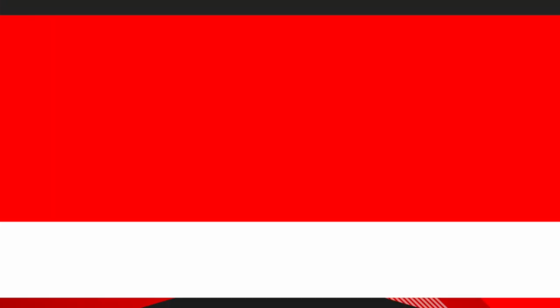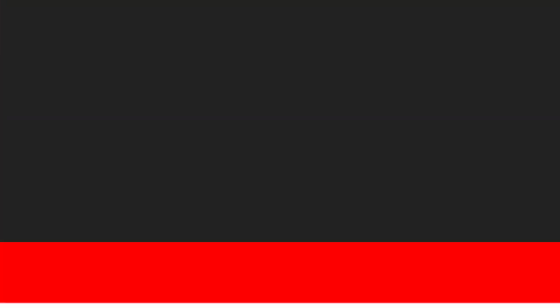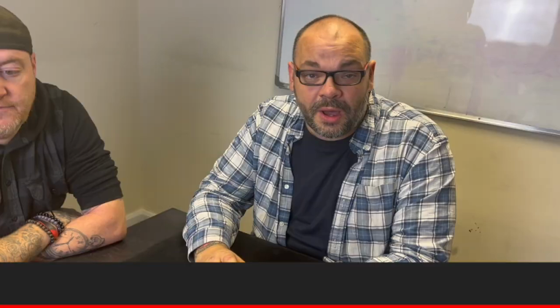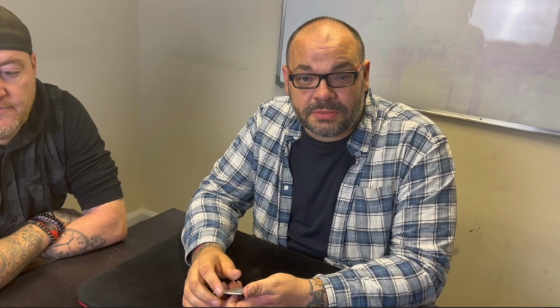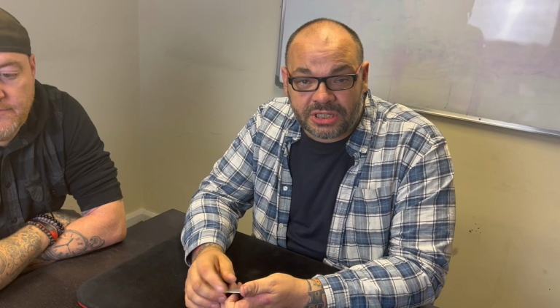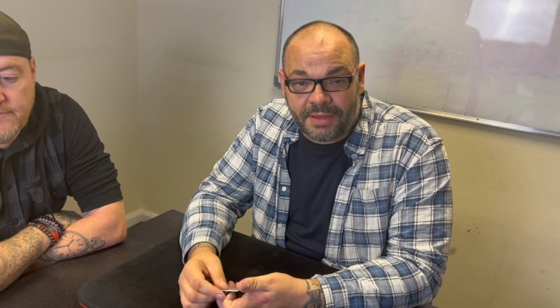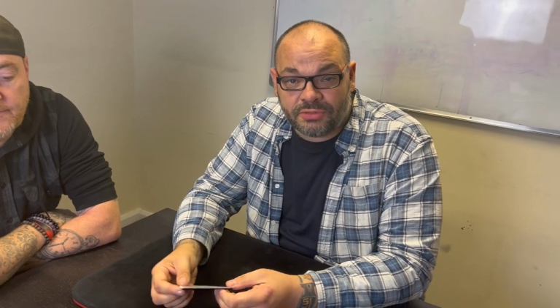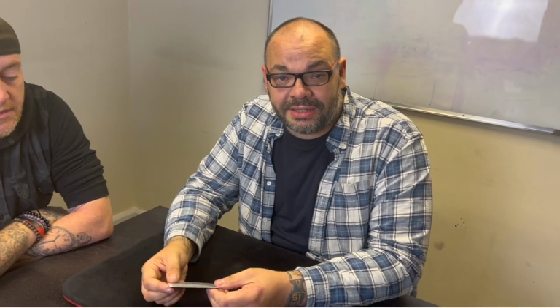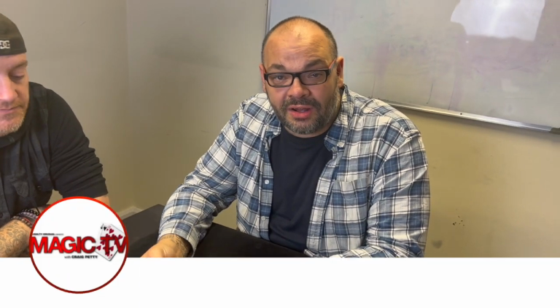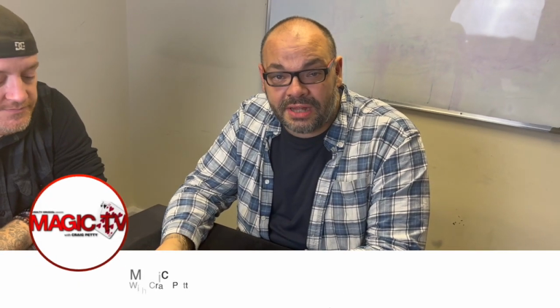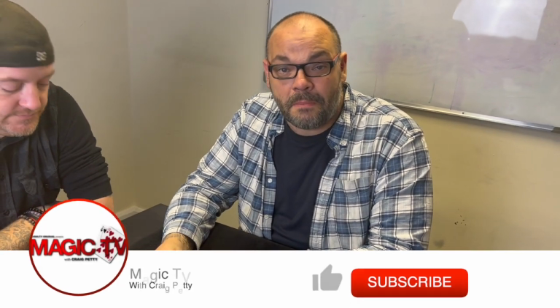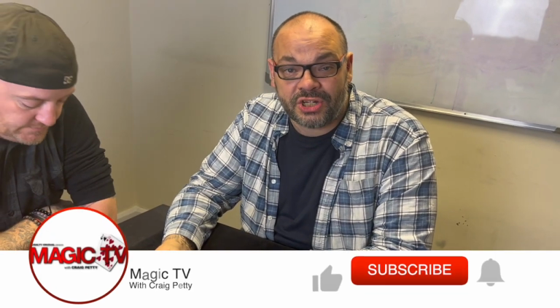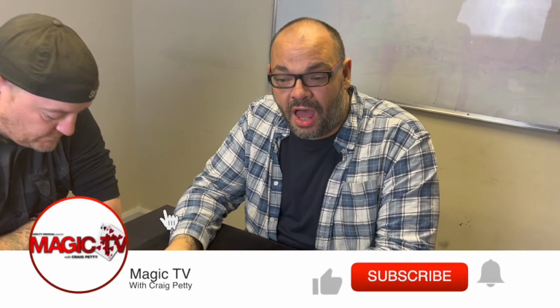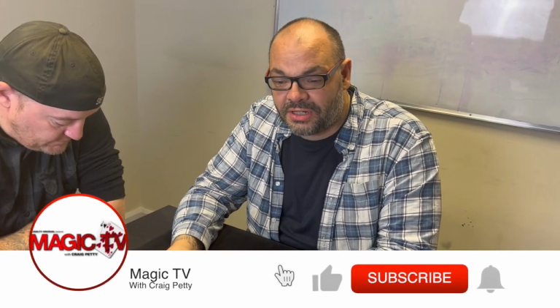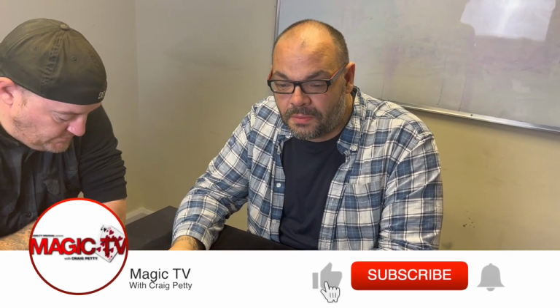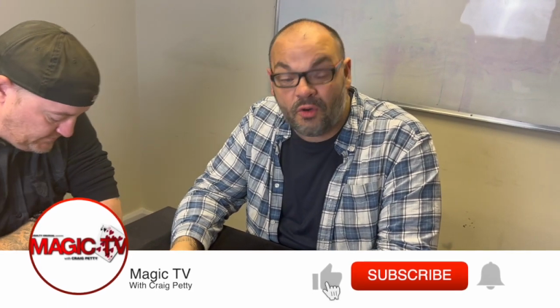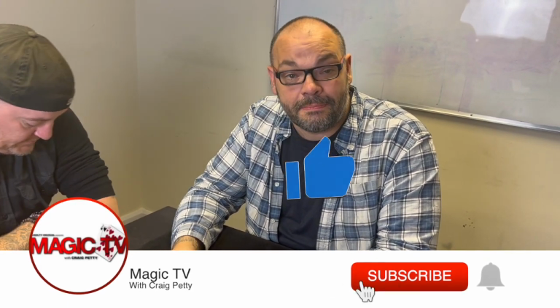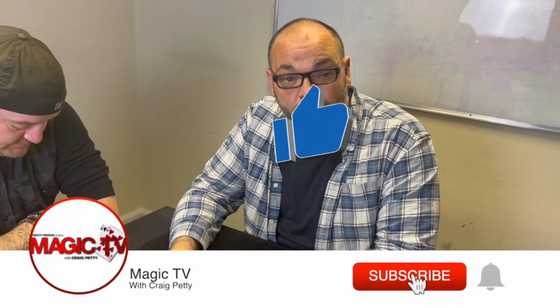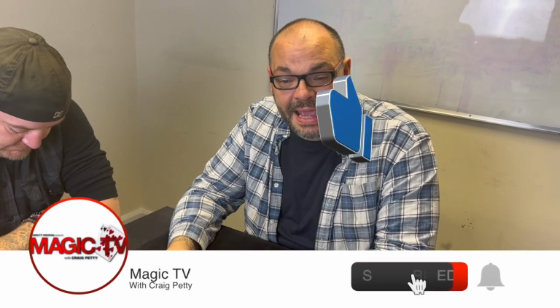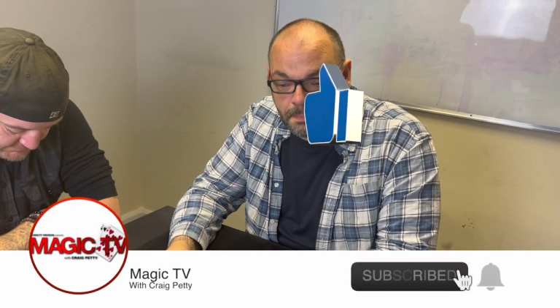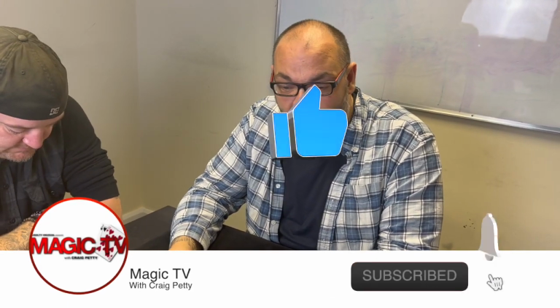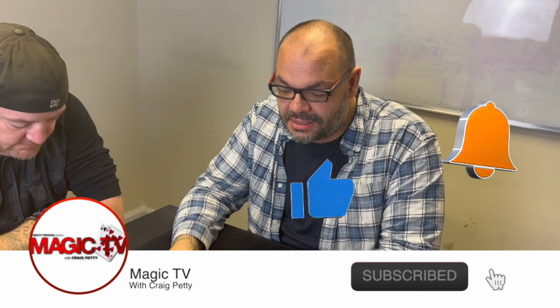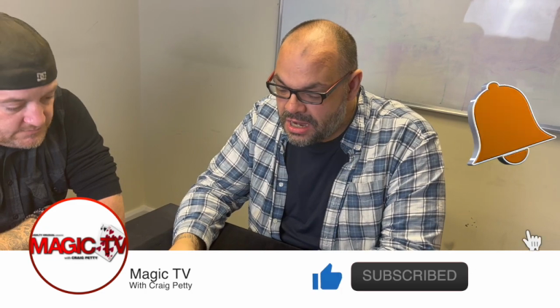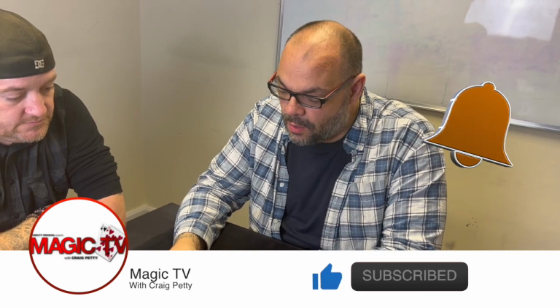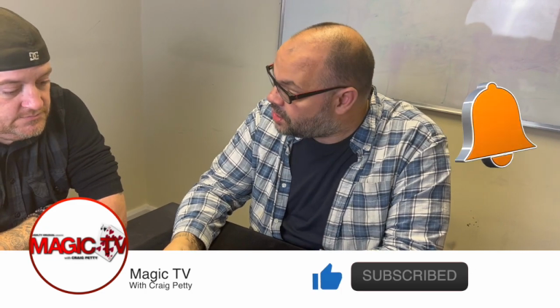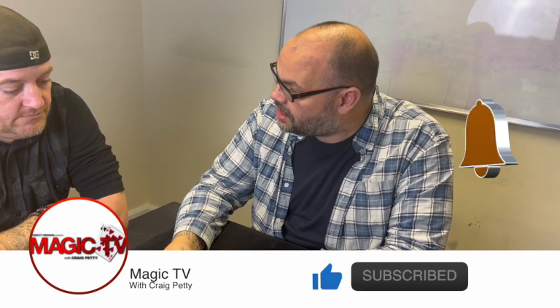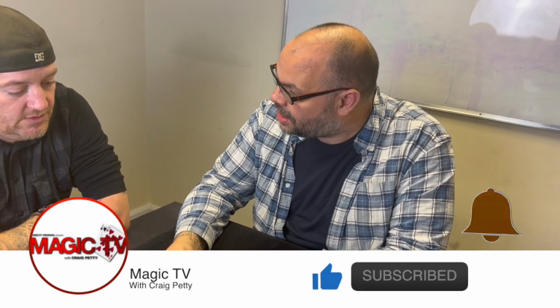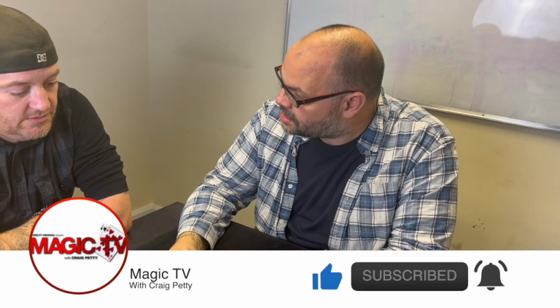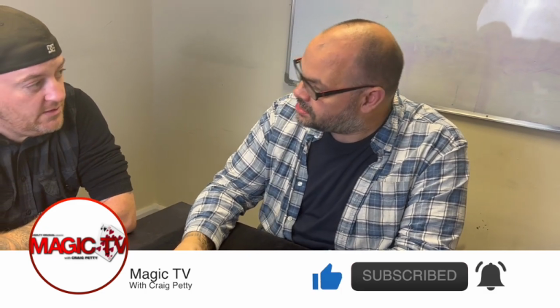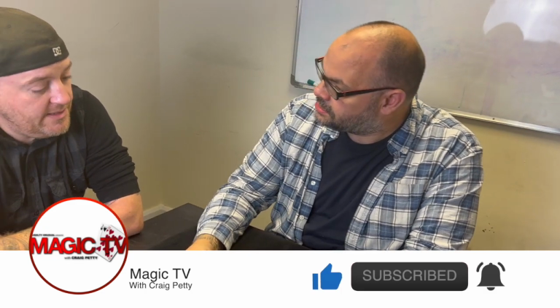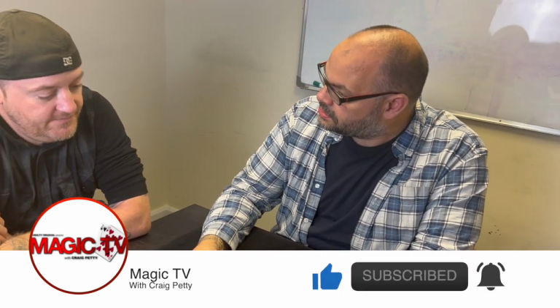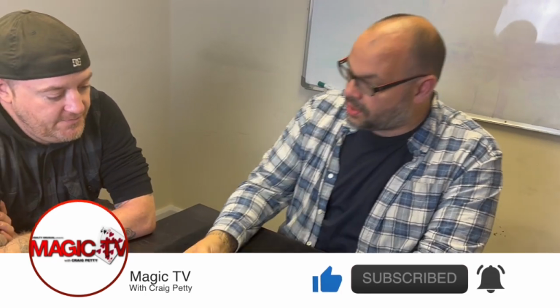Hey guys, welcome back to Magic TV. My name is Craig. At 6 o'clock it's time for a magic live. Today I'm going to be performing Magical Paints by Teno. How you doing, man? You okay? Yeah, man.